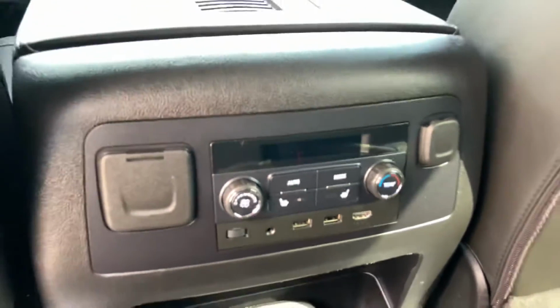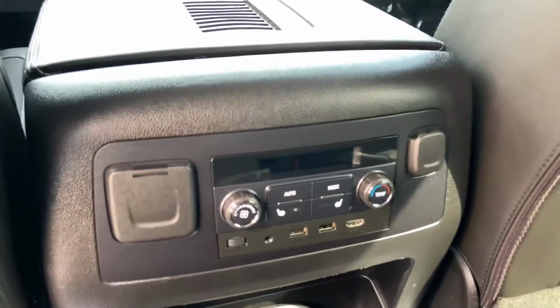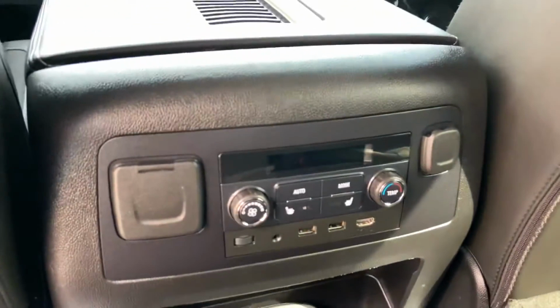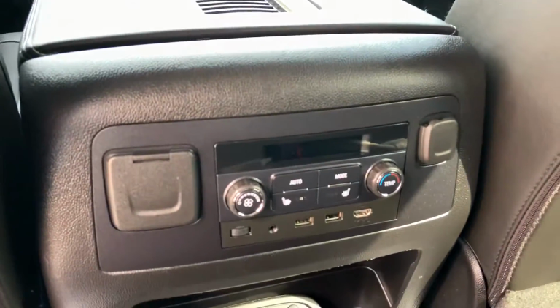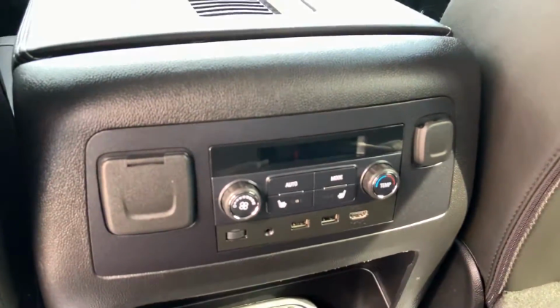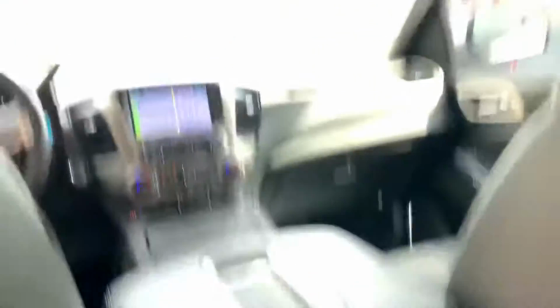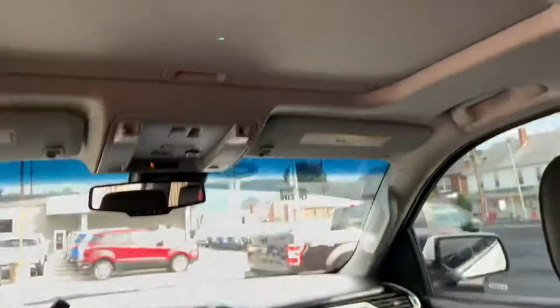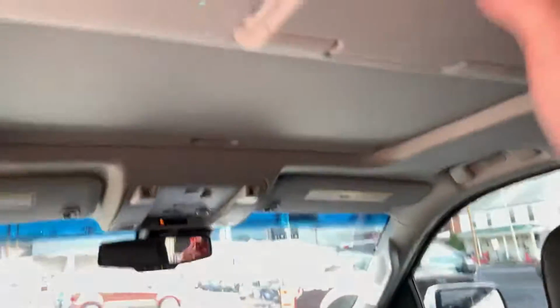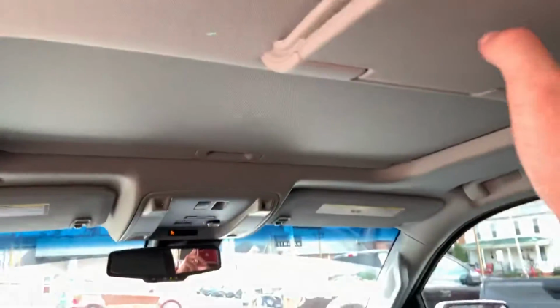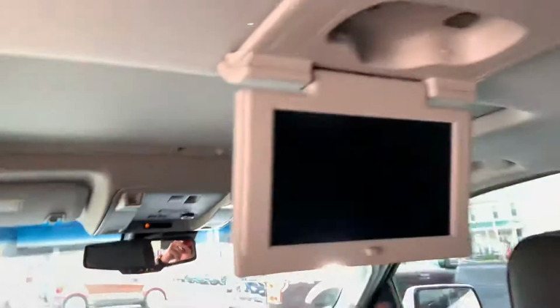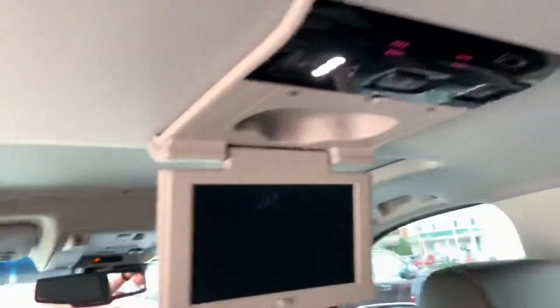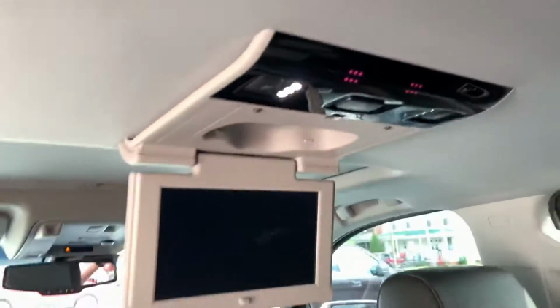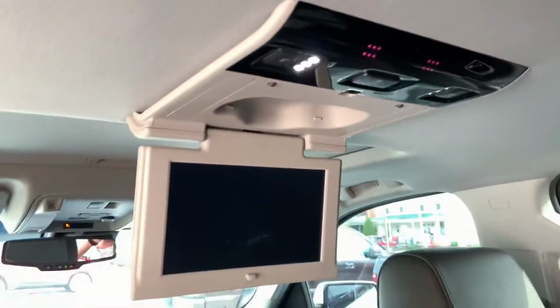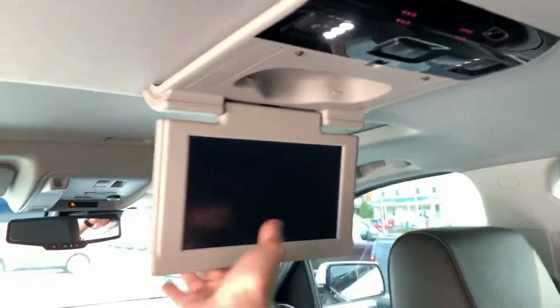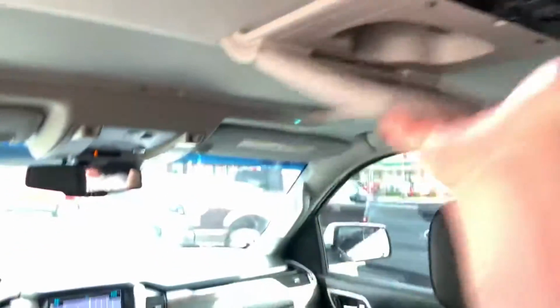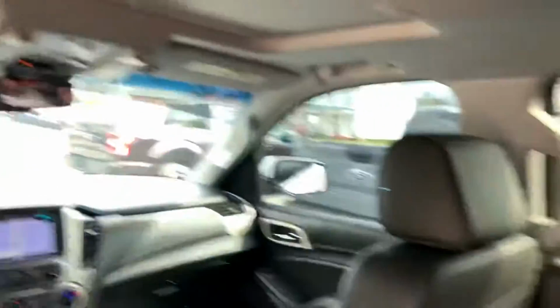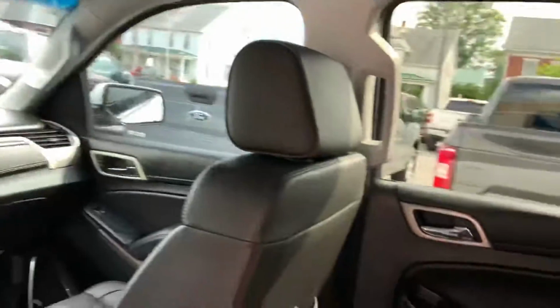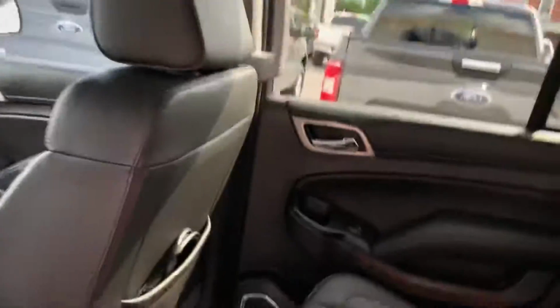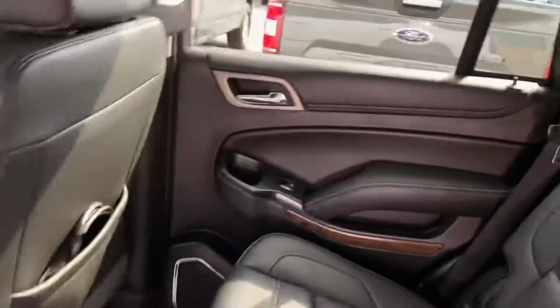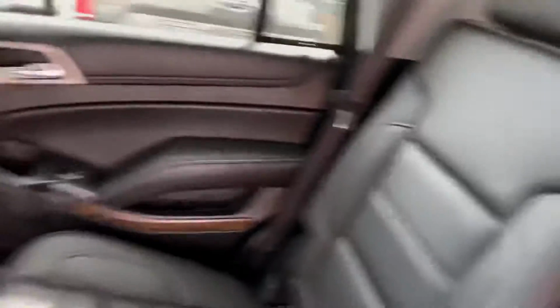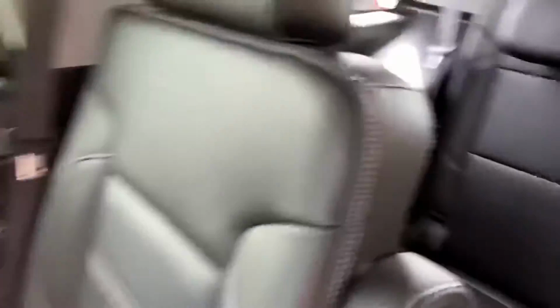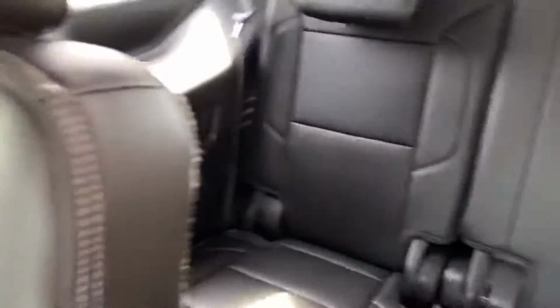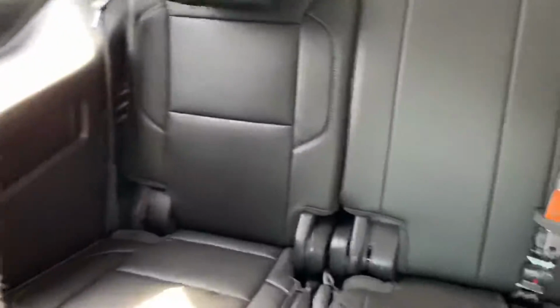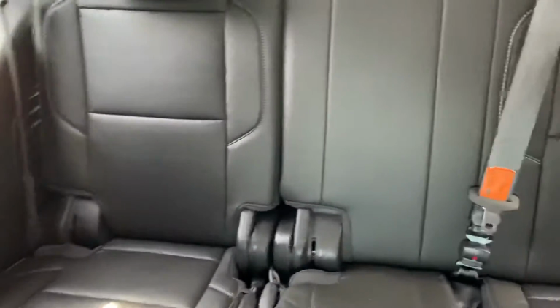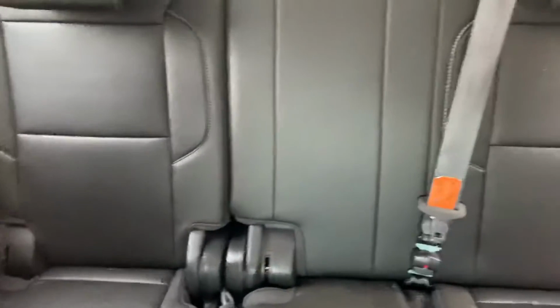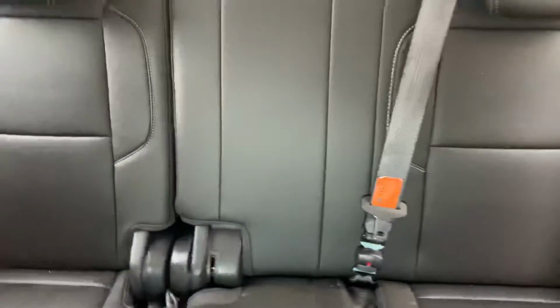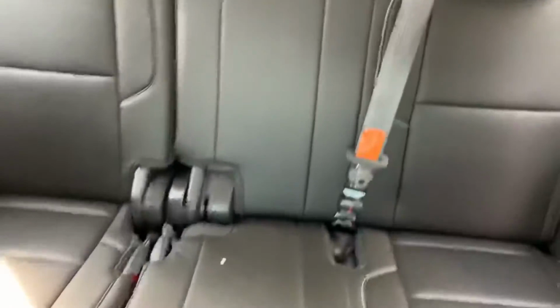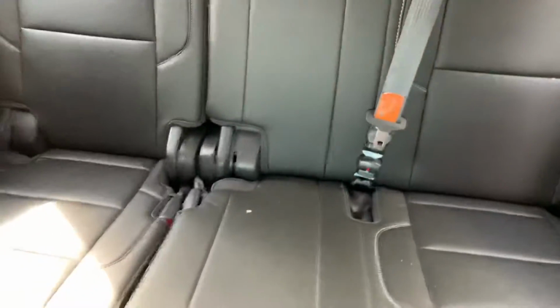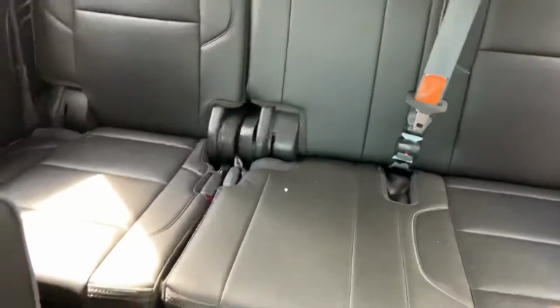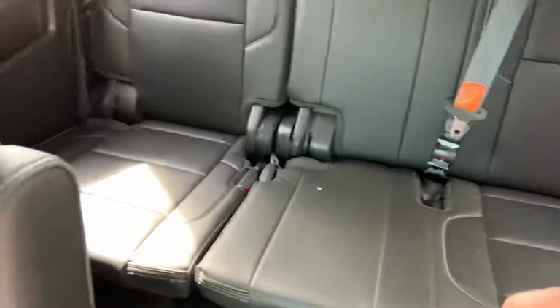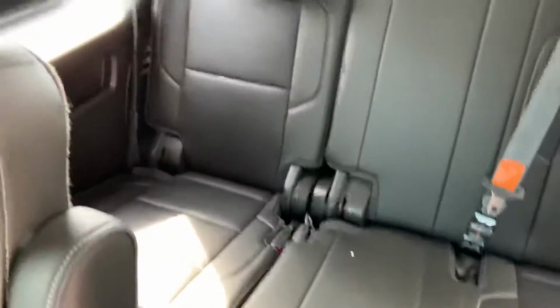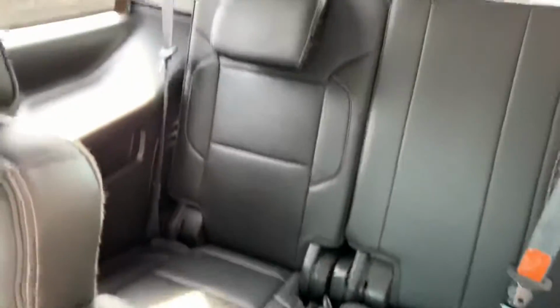Sorry, my camera's losing a bit of focus there, but you can see the DVD screen. And then there's seating for three in the rear seat.